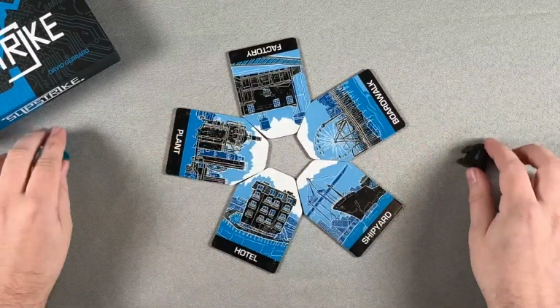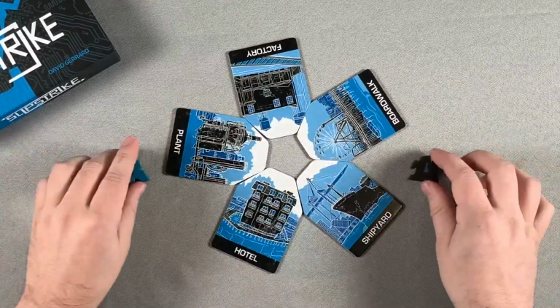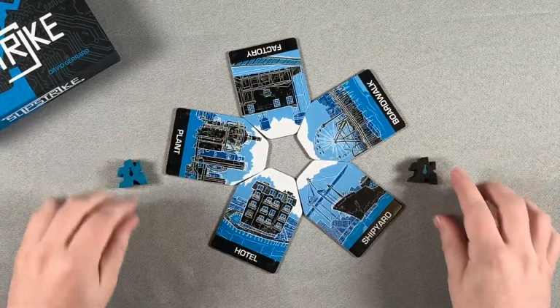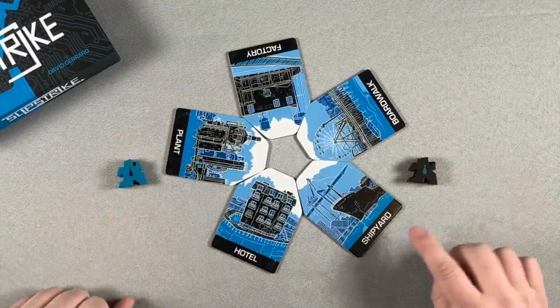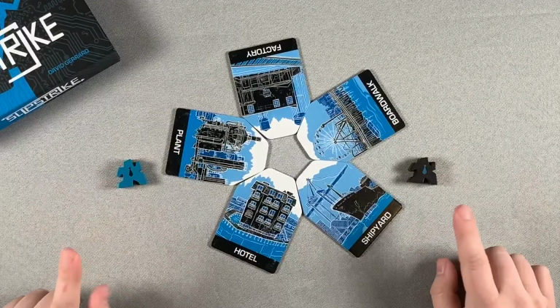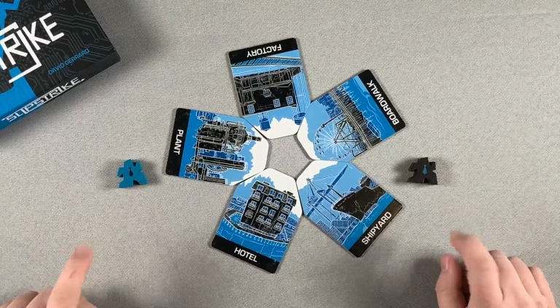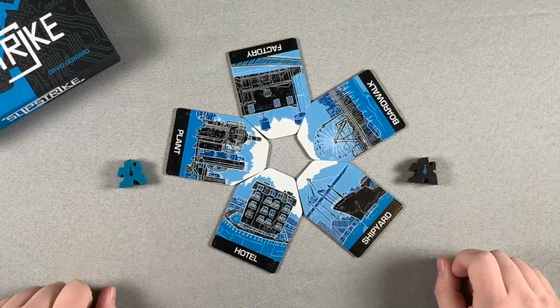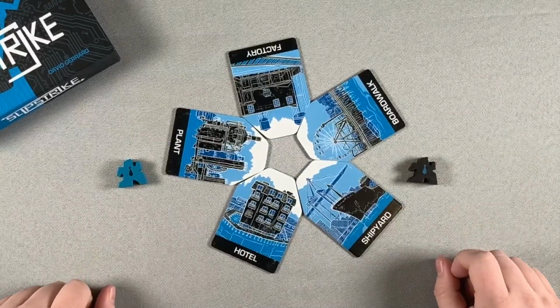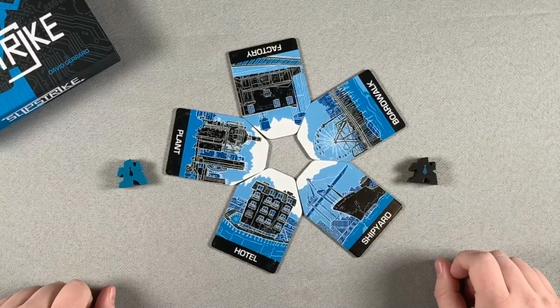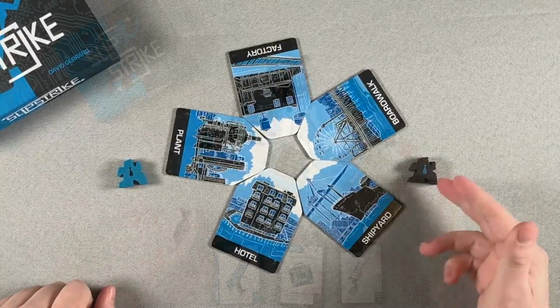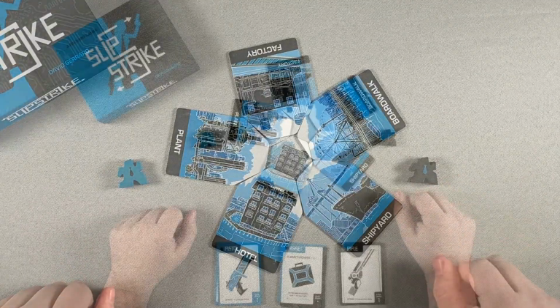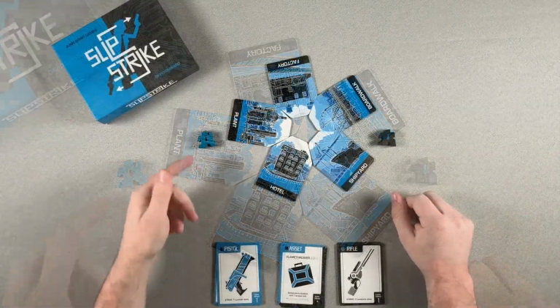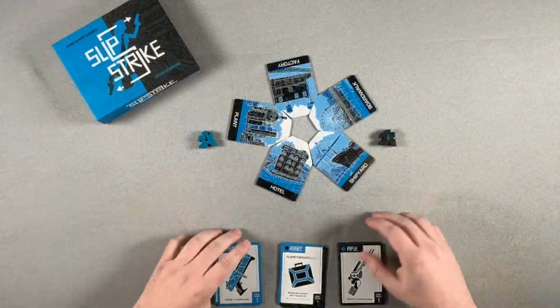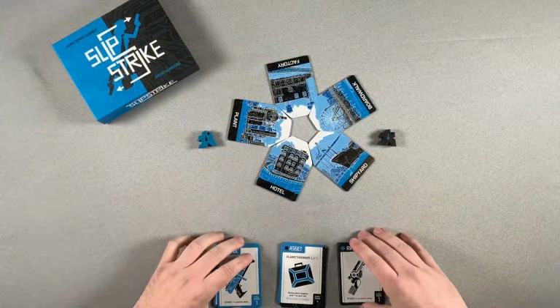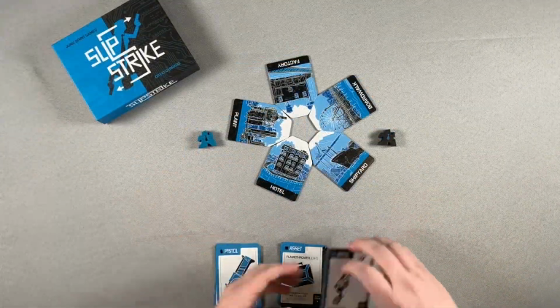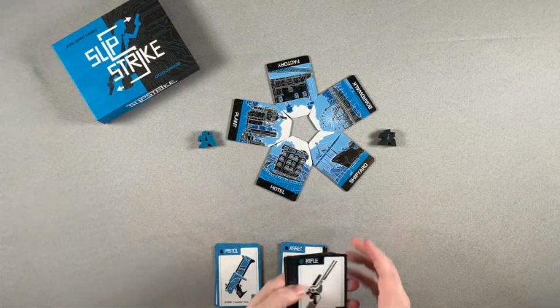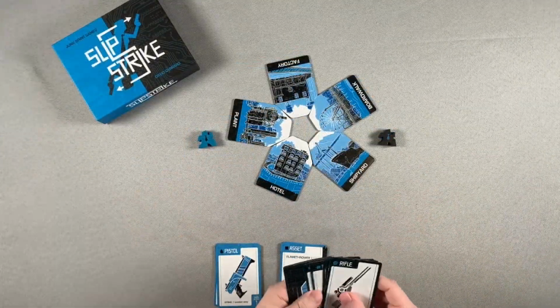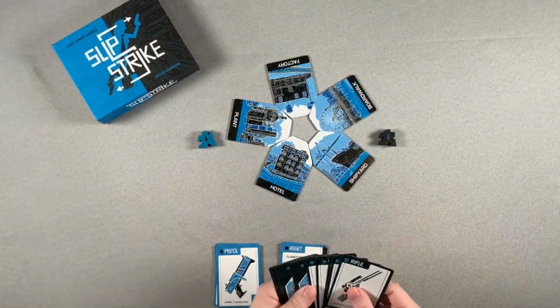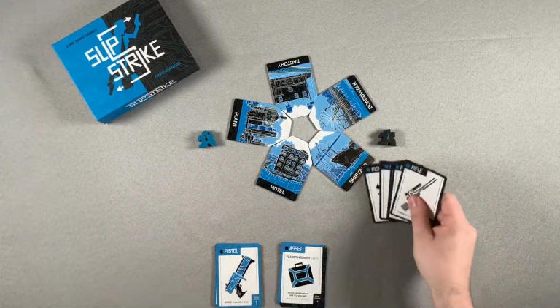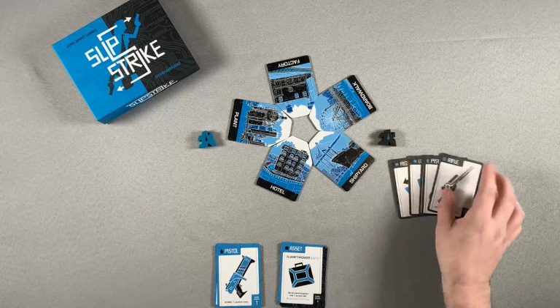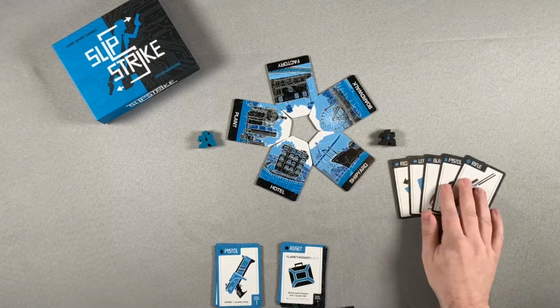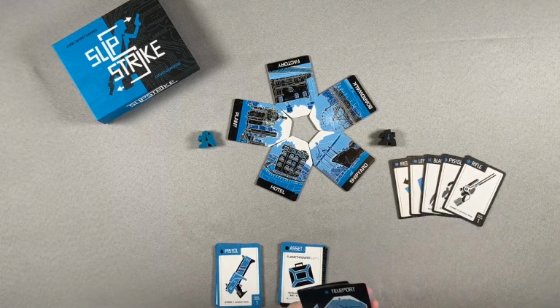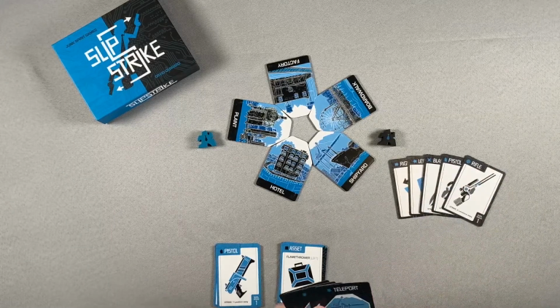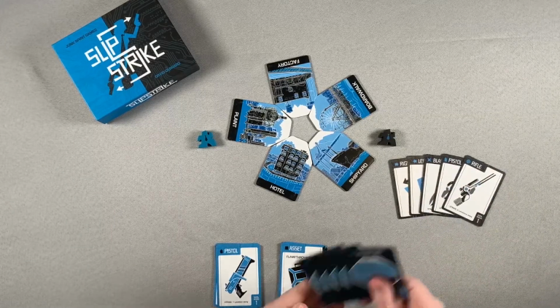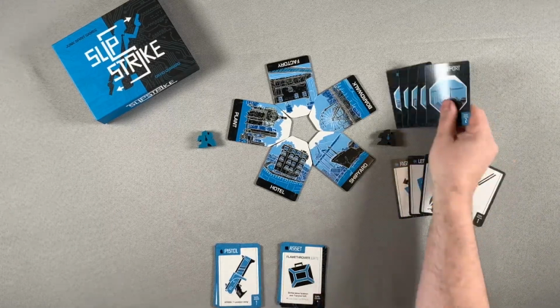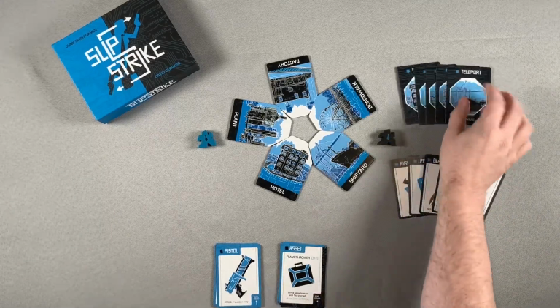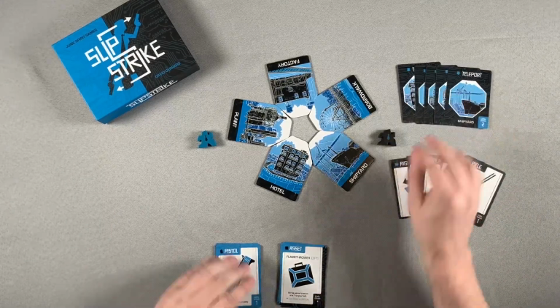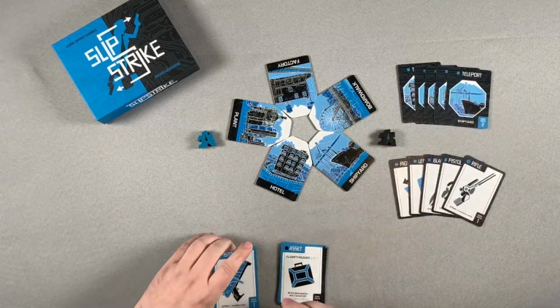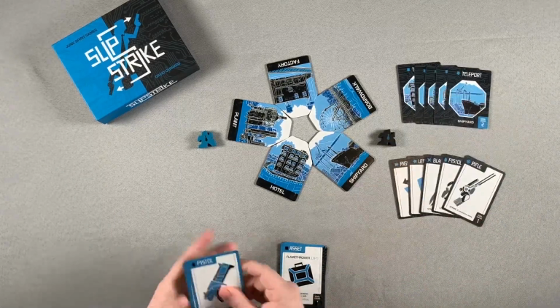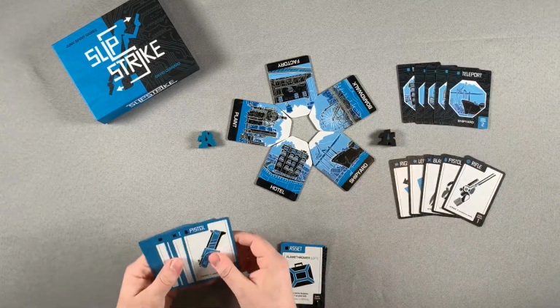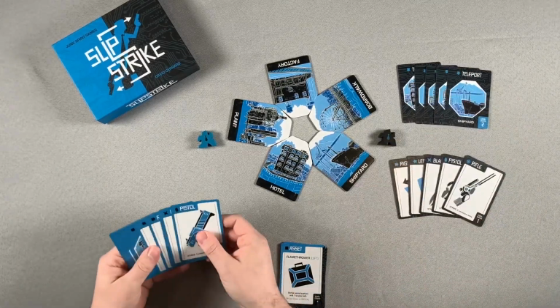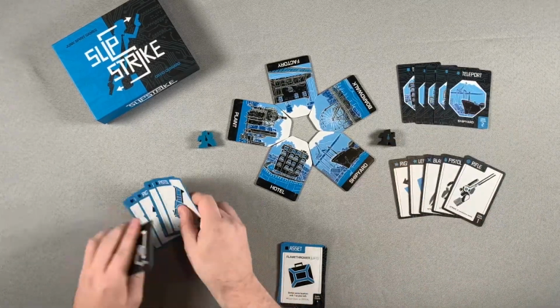Each player is going to pick one of the two agents — you can be the black agent or the blue agent. You'll then be given all of the cards for that agent's color, and you're going to put these all in your hand.